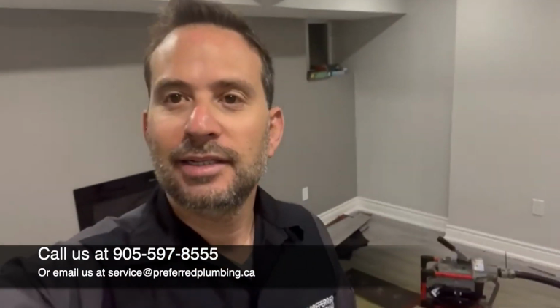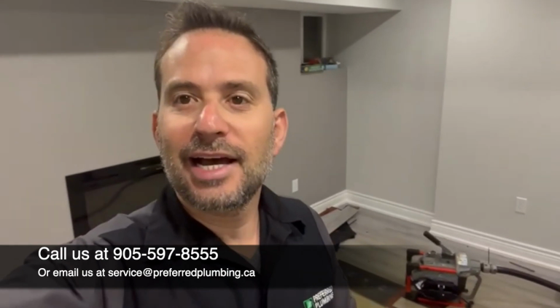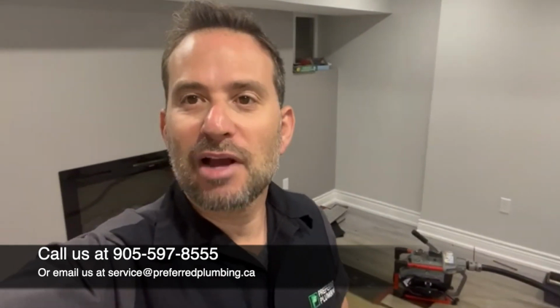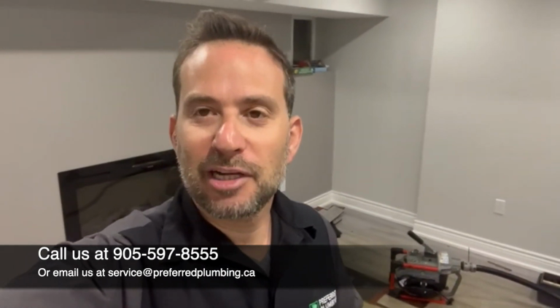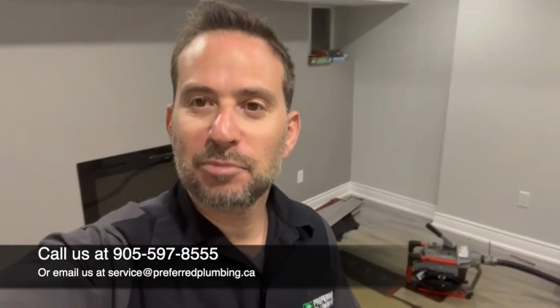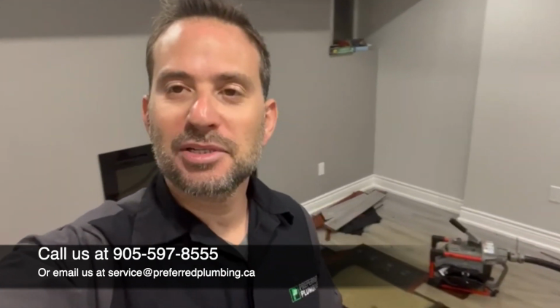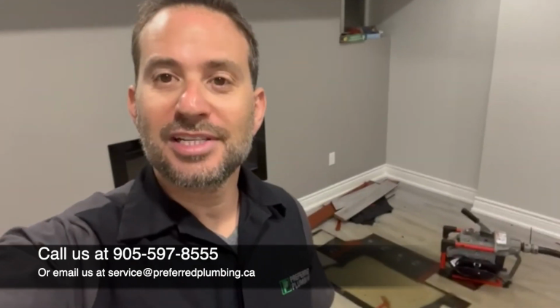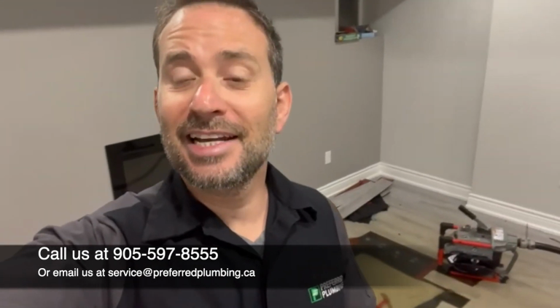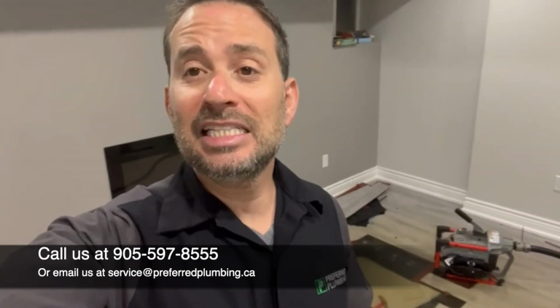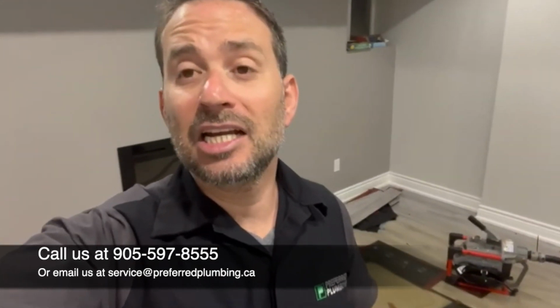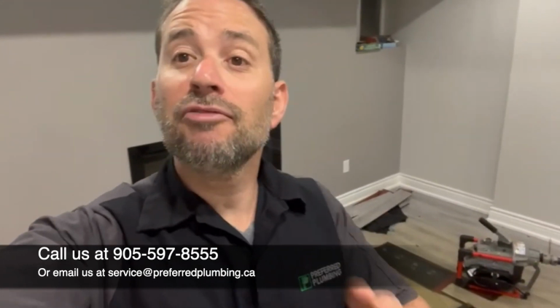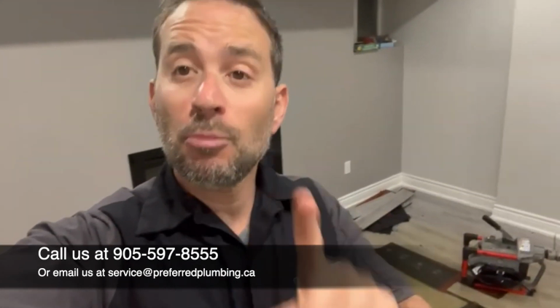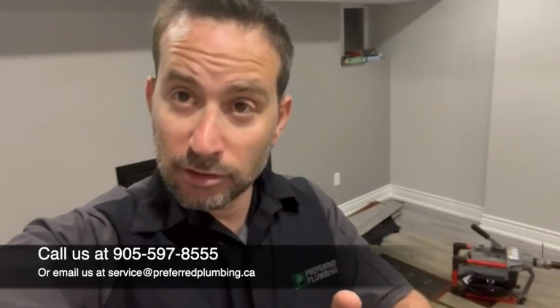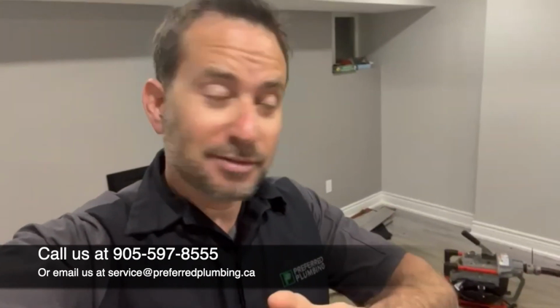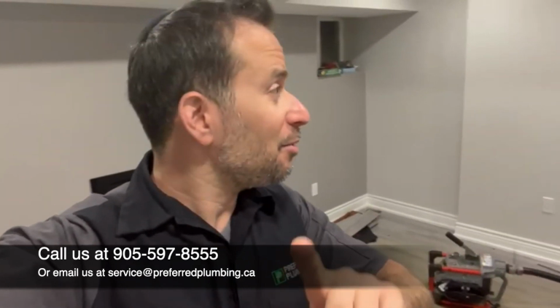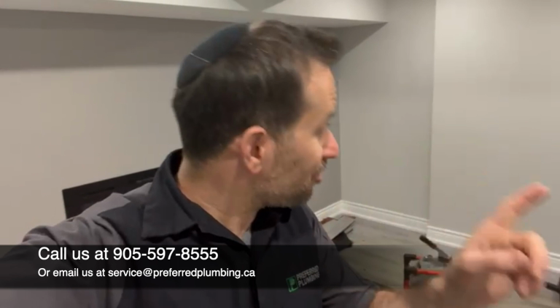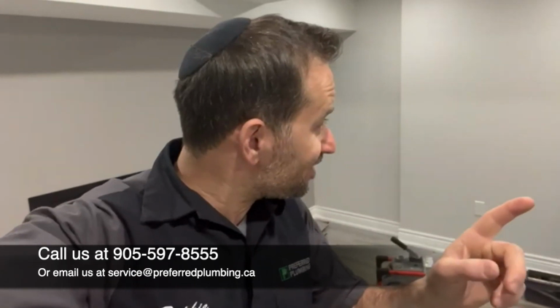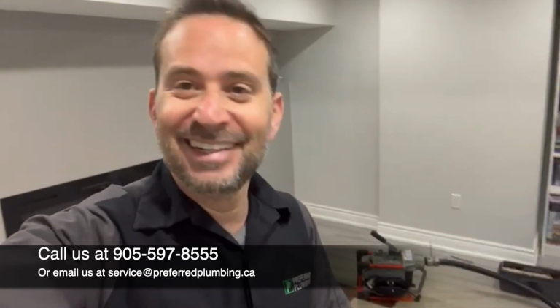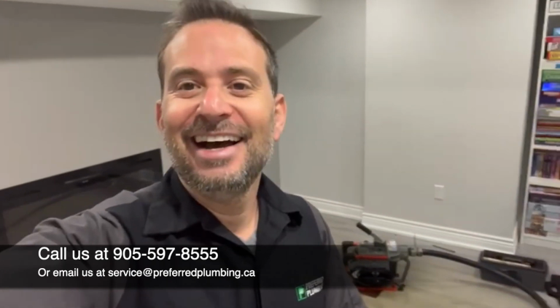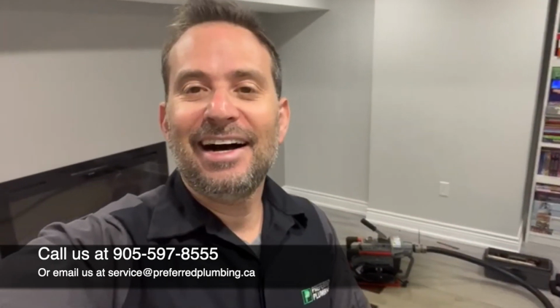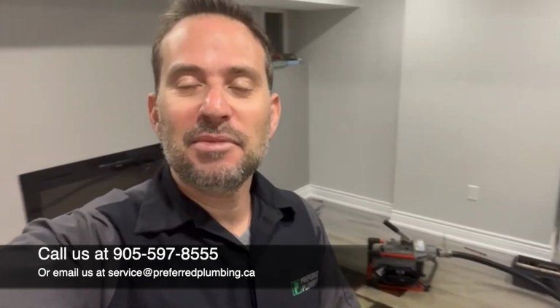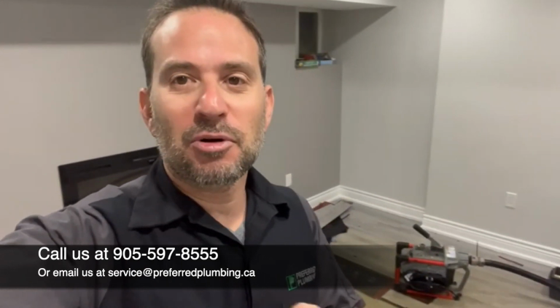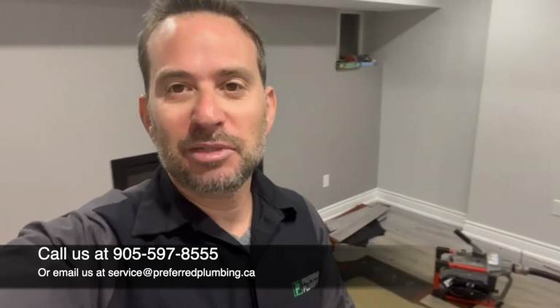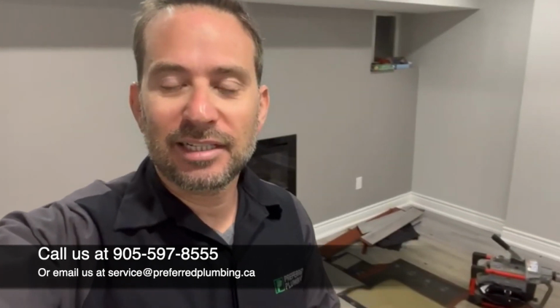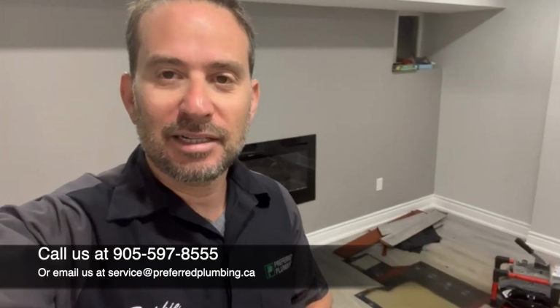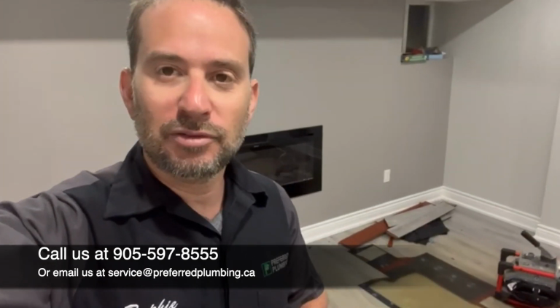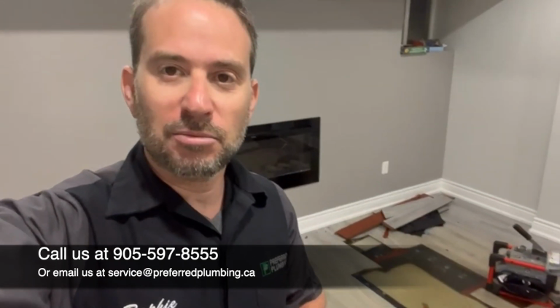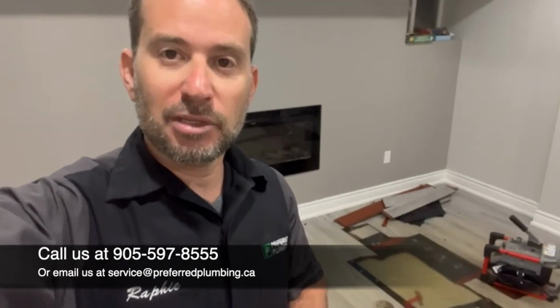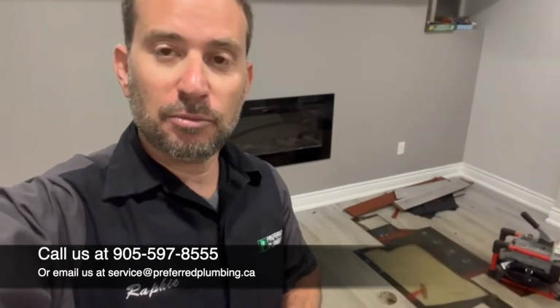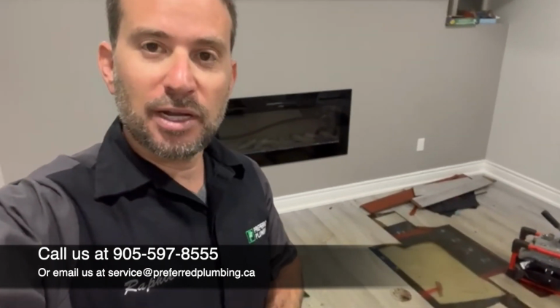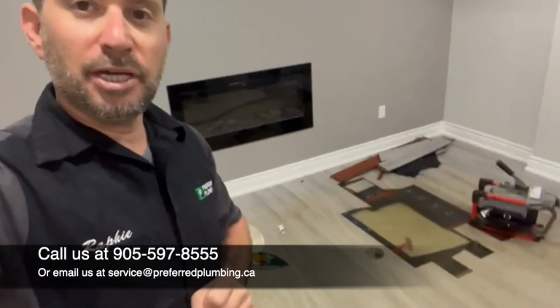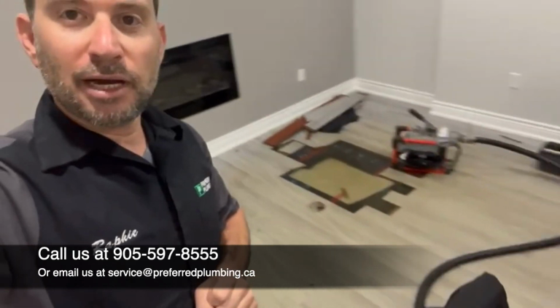Hey guys, Raffi here, Preferred Plumbing Solutions. Exciting day today — not for the homeowner, but for us. This poor gentleman in a beautiful house in Markham, the beautiful basement, has a major backup.